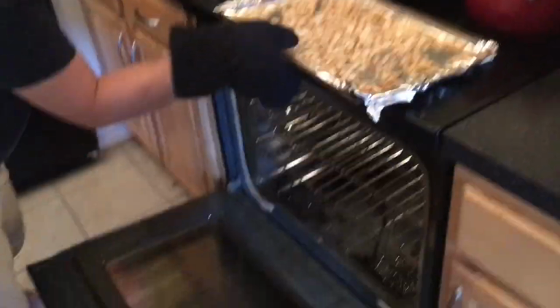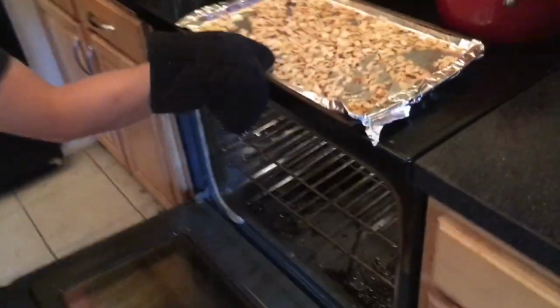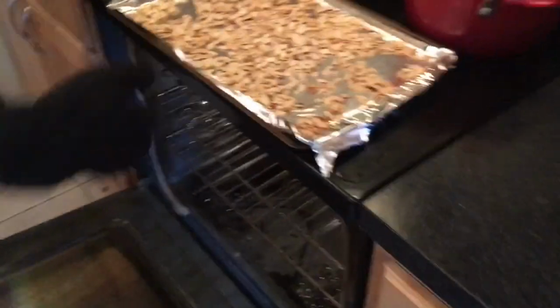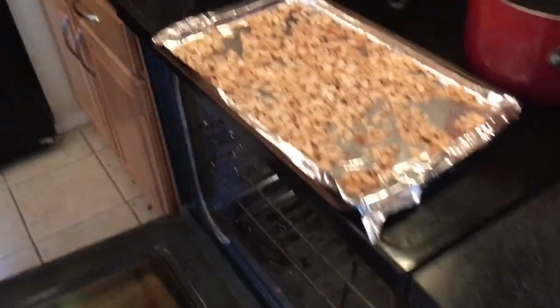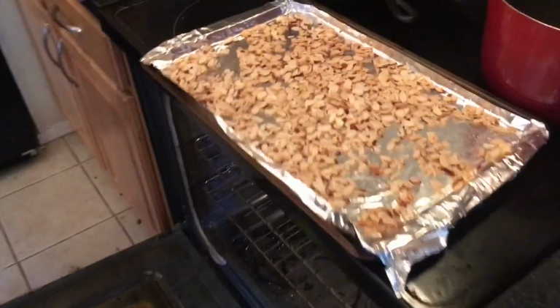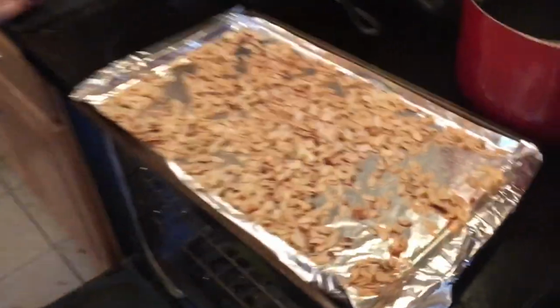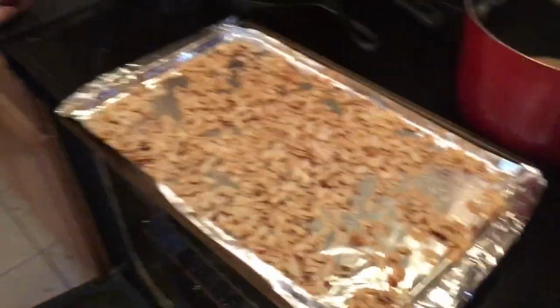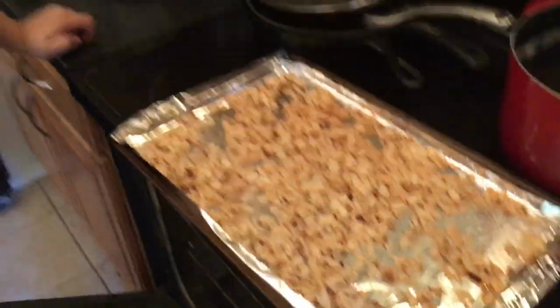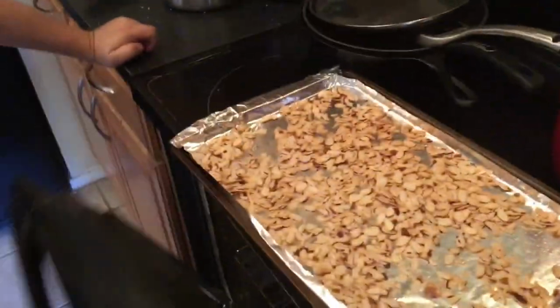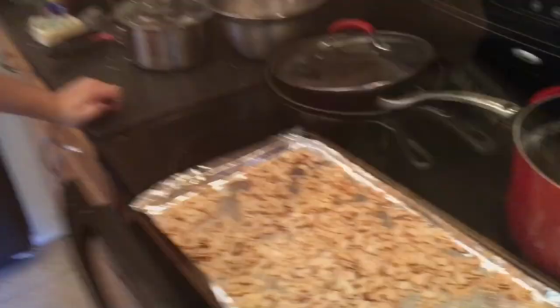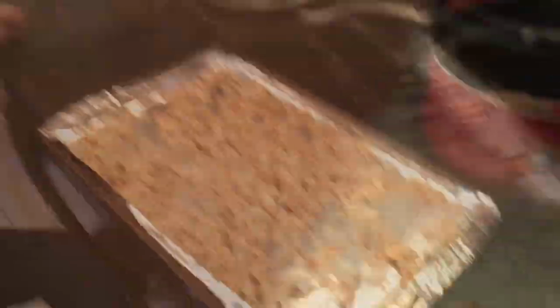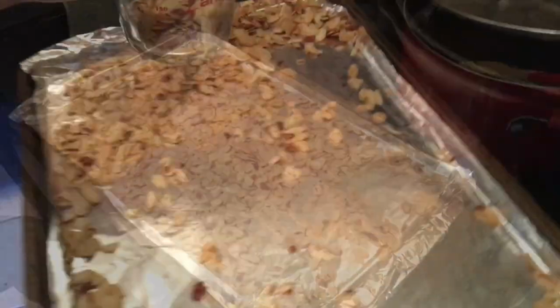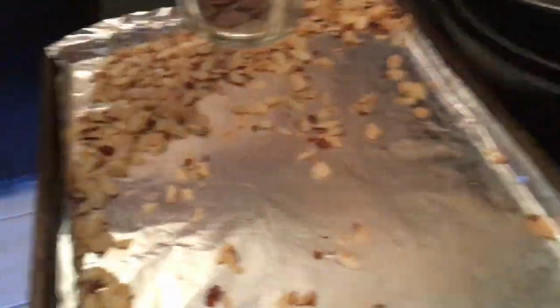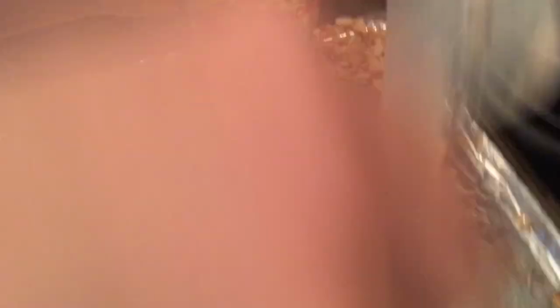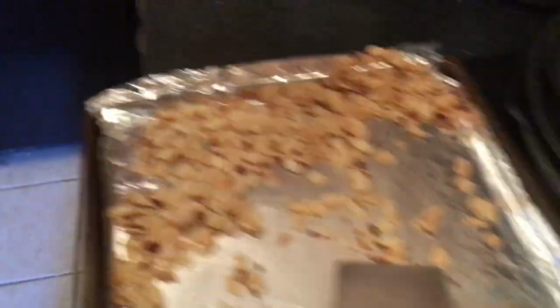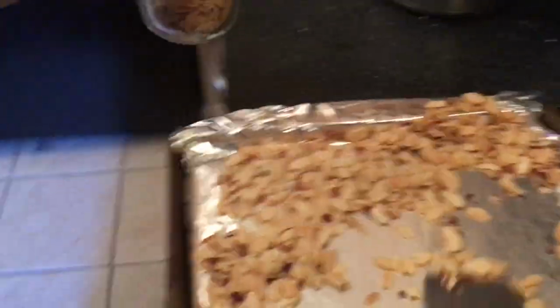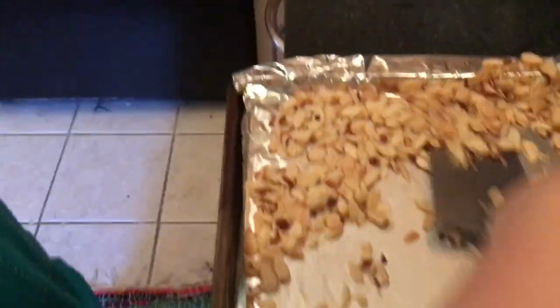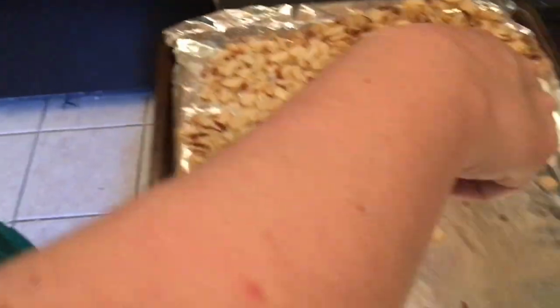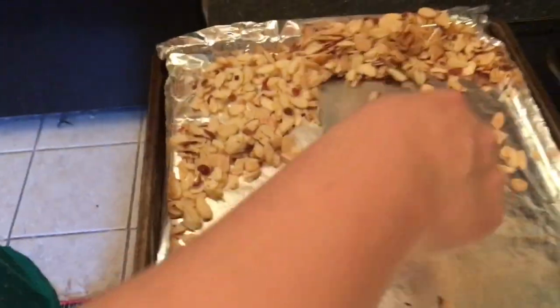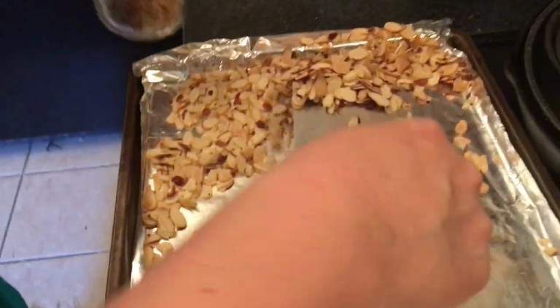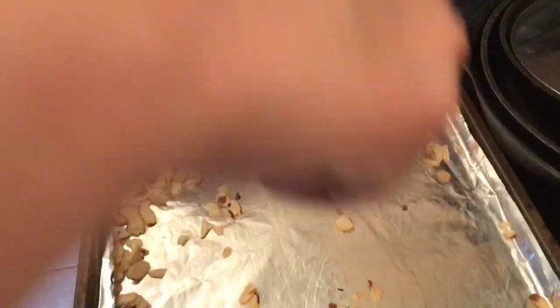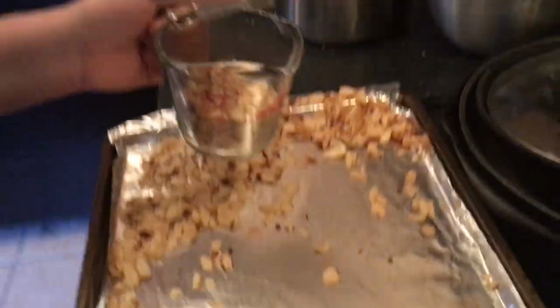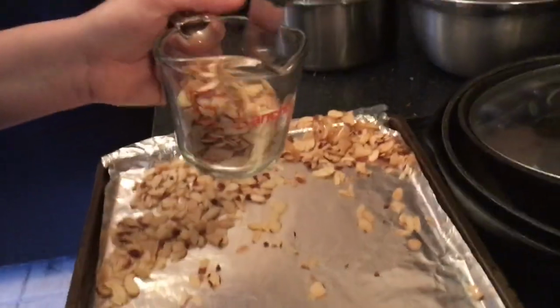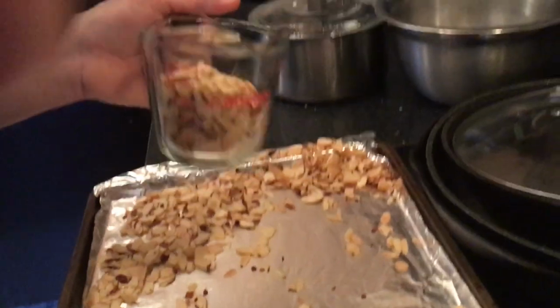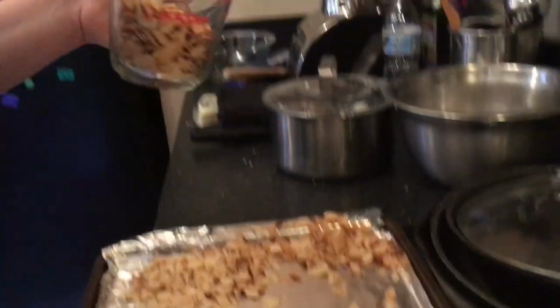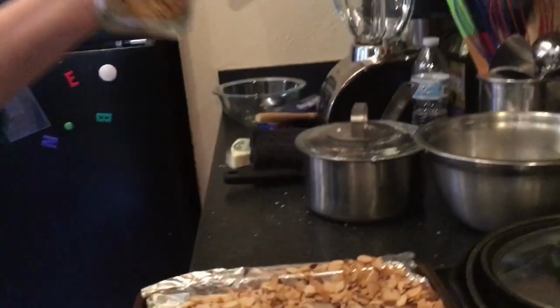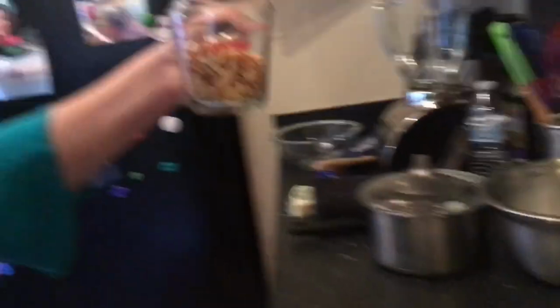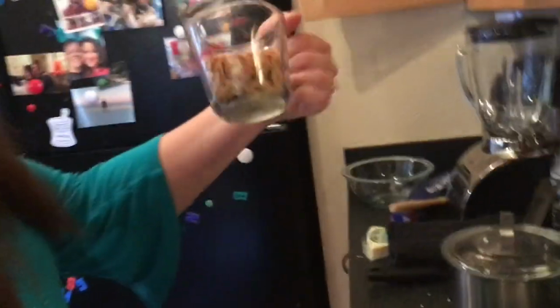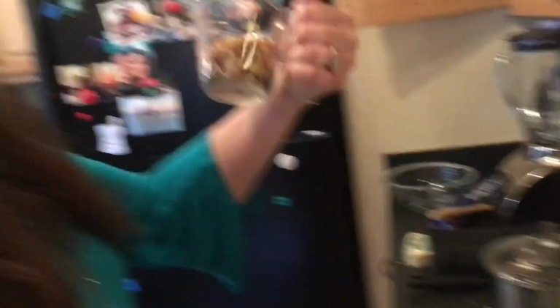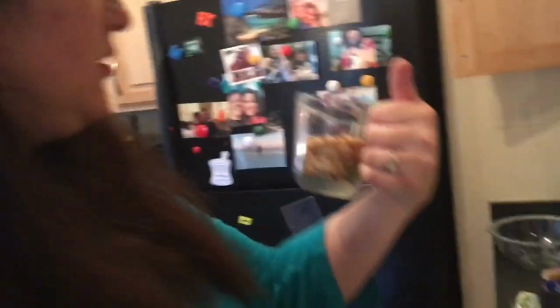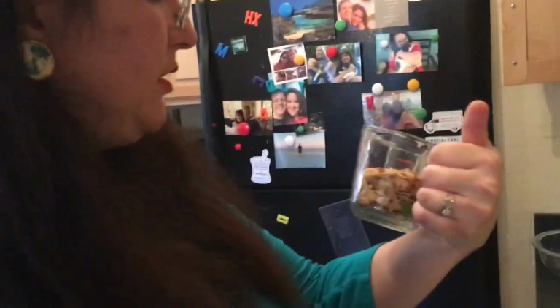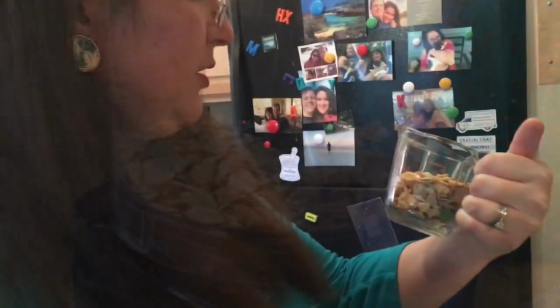The almonds are done, so we're taking them out of the oven. They're all roasted — look at that.